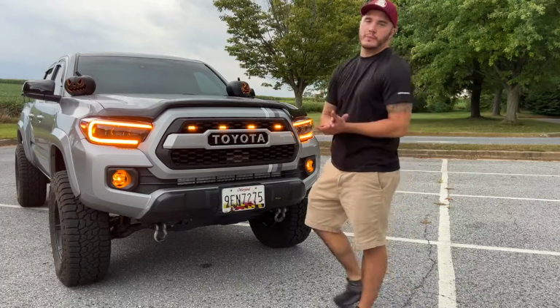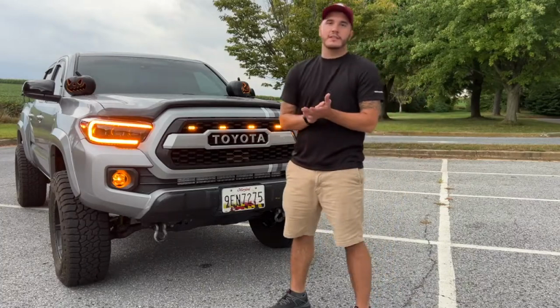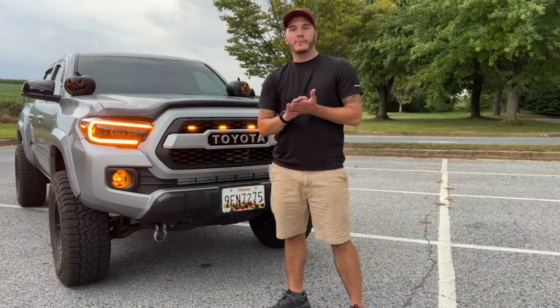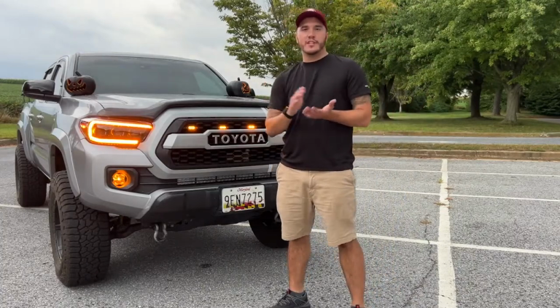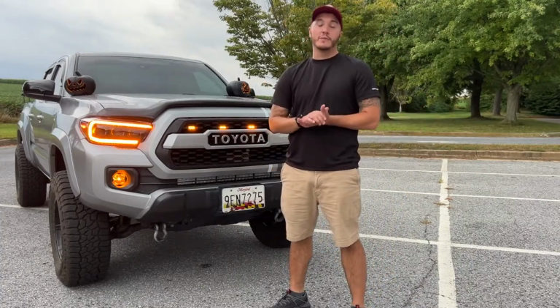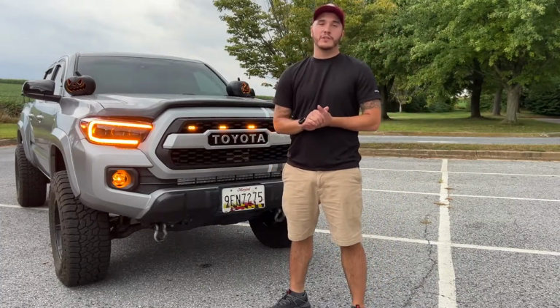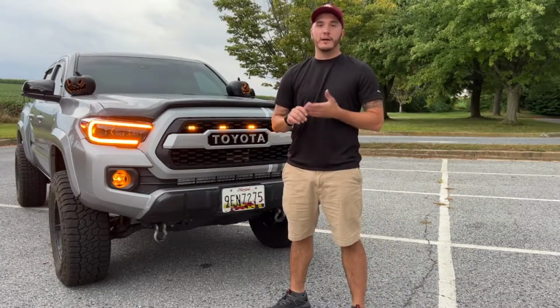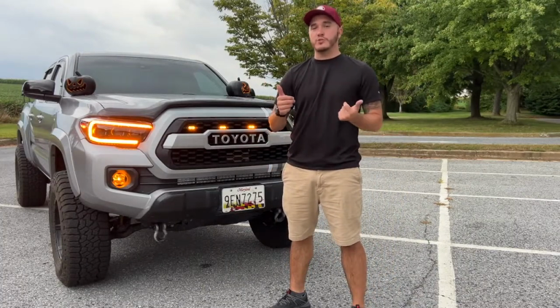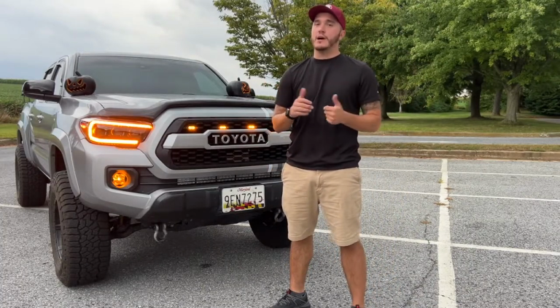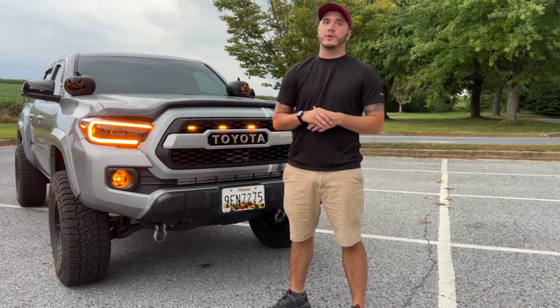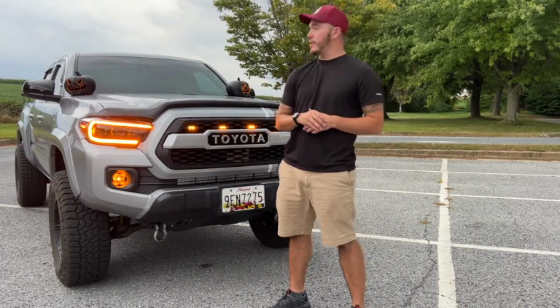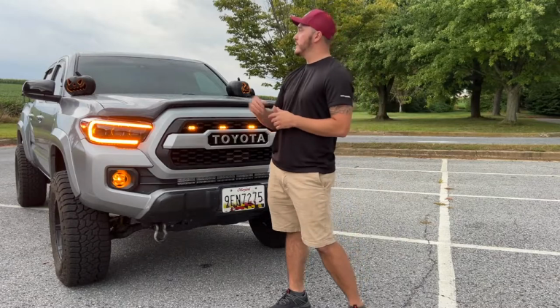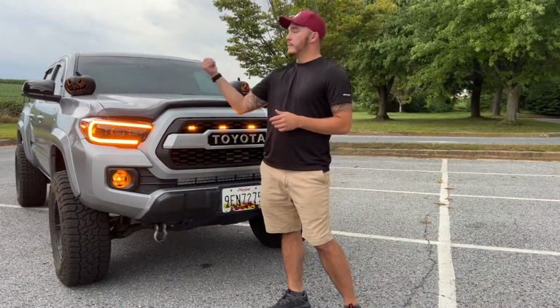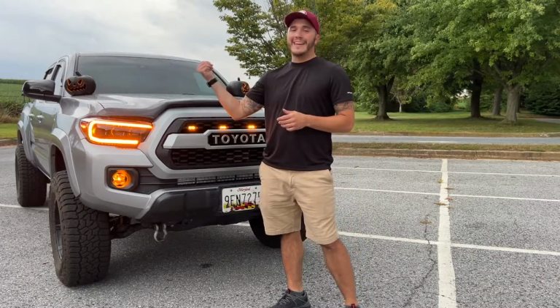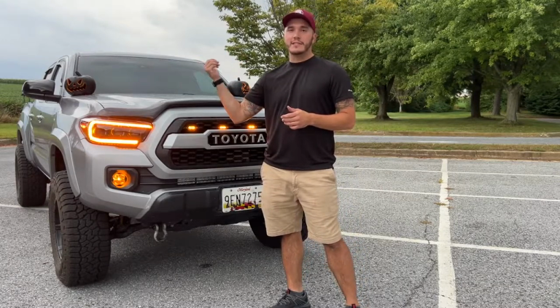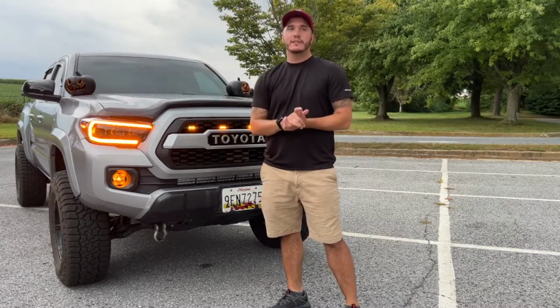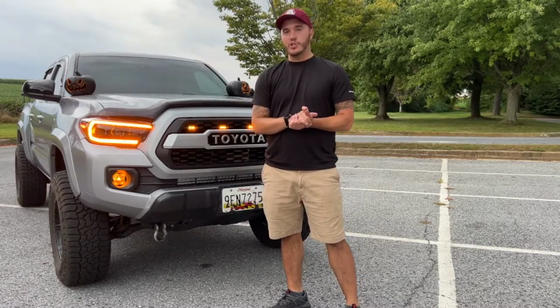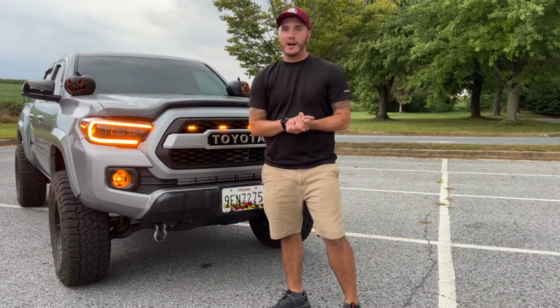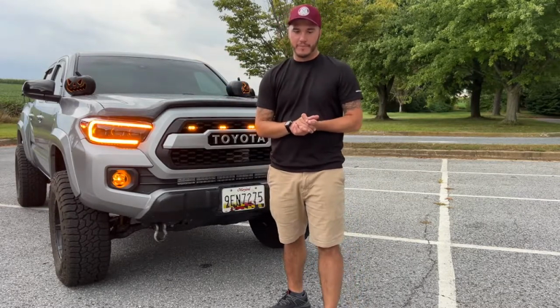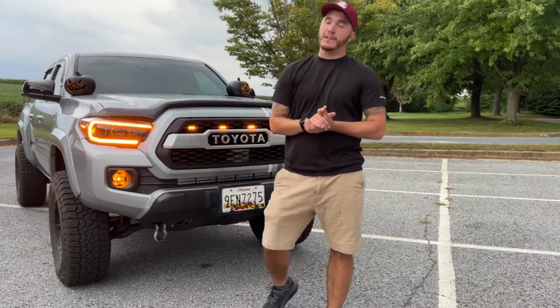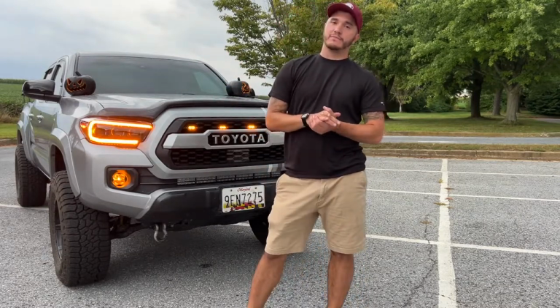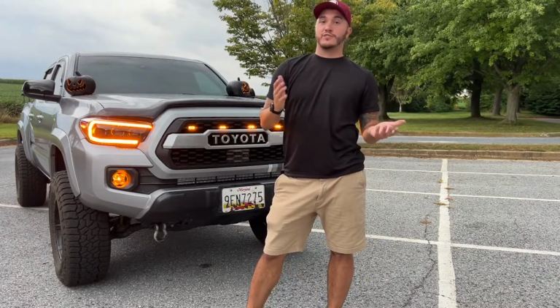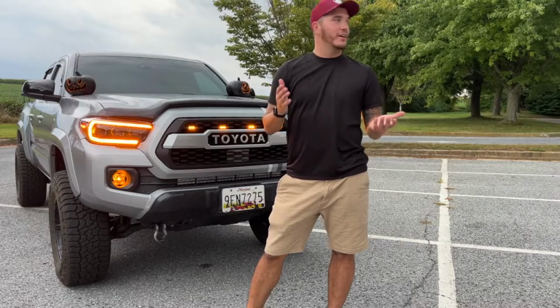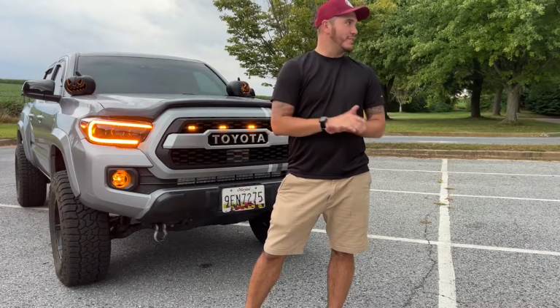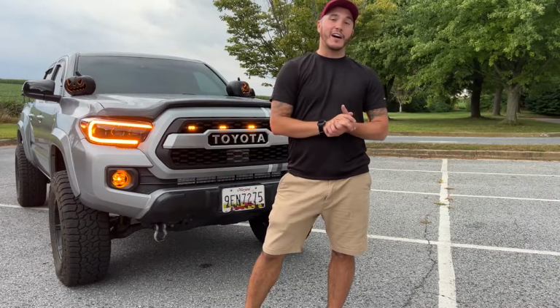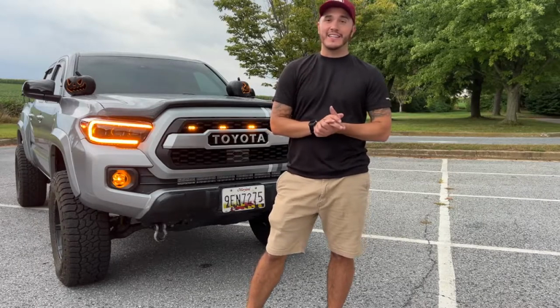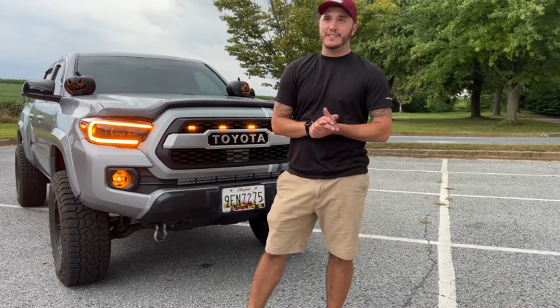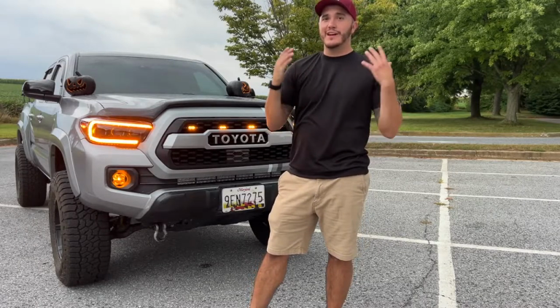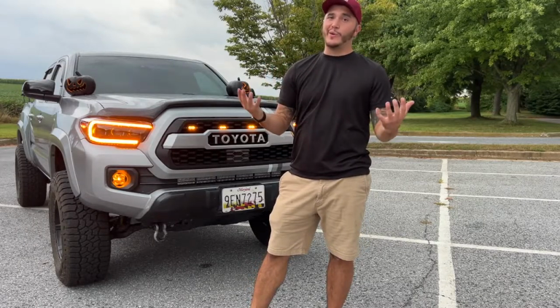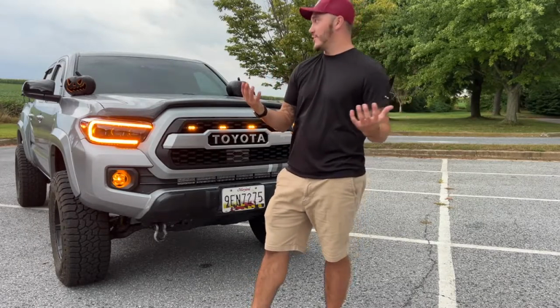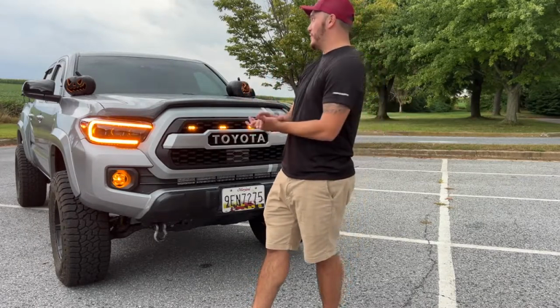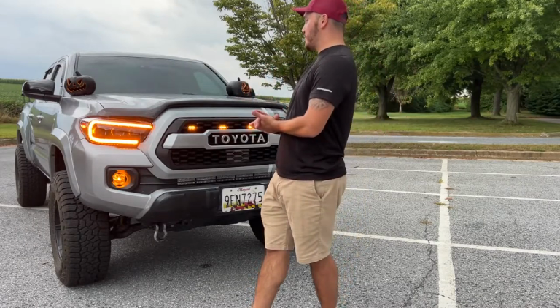What's up guys? My name is Shane. Welcome to my channel. Today I'm going to show you how to install these awesome pumpkin head ditch lights. My favorite season is fall, my favorite holiday is Halloween, so I thought these were pretty cool.